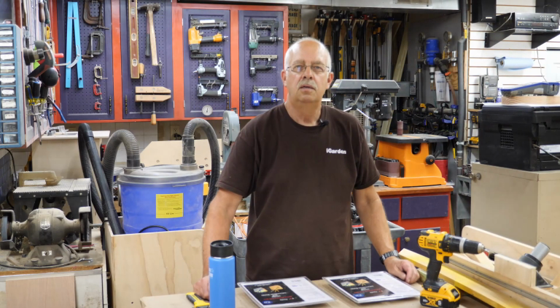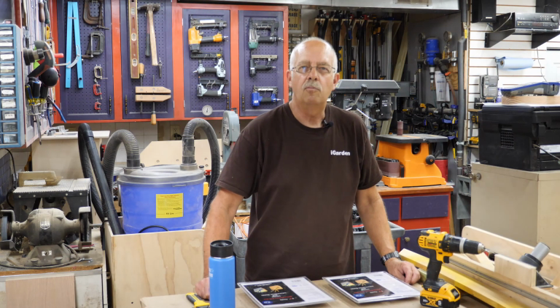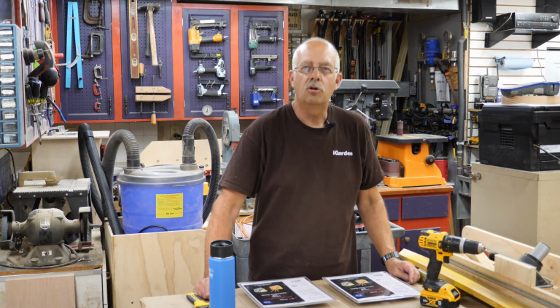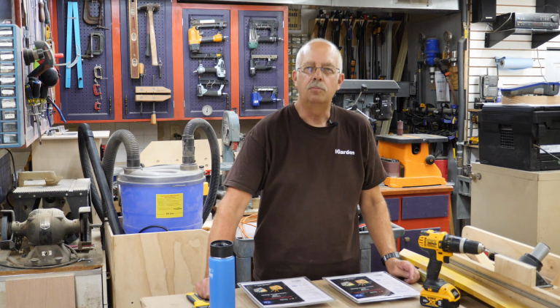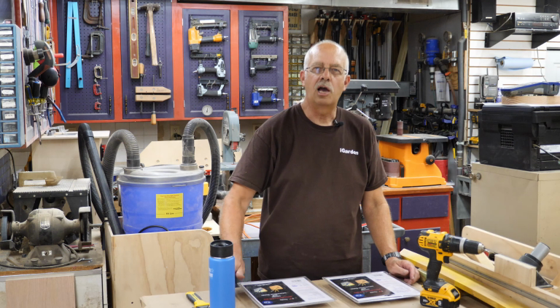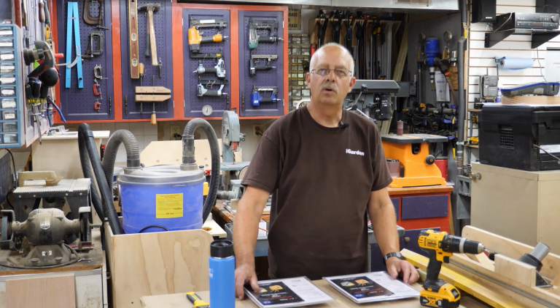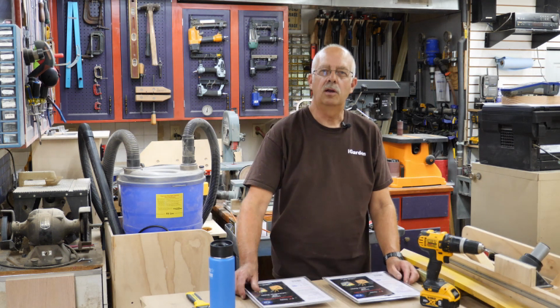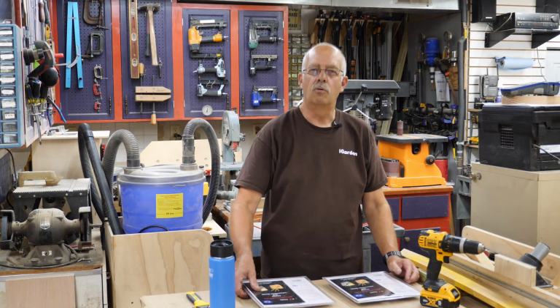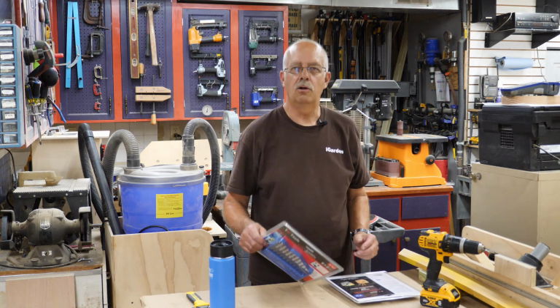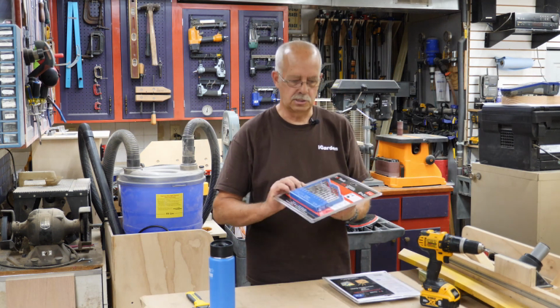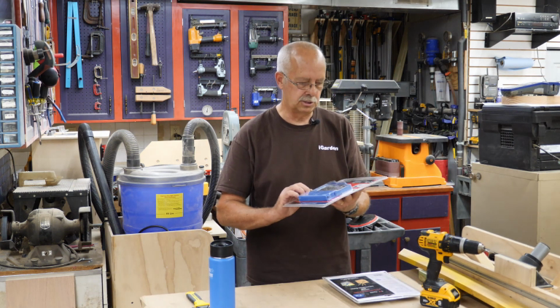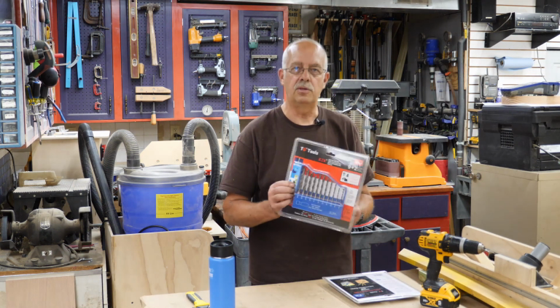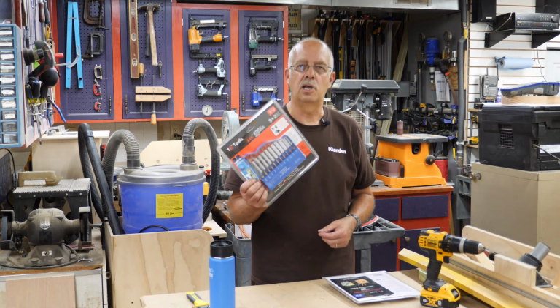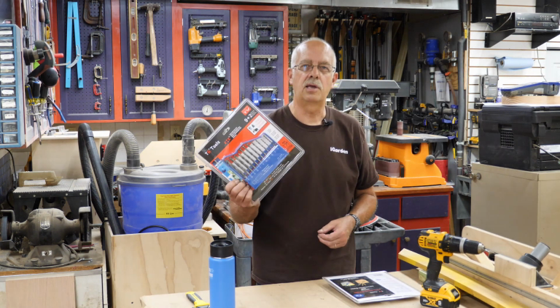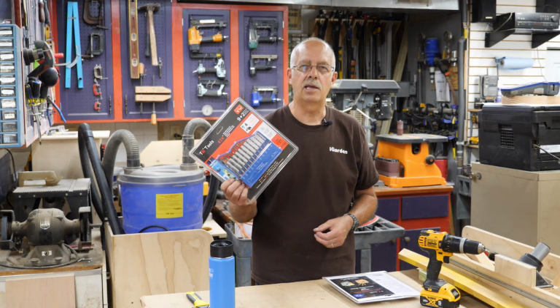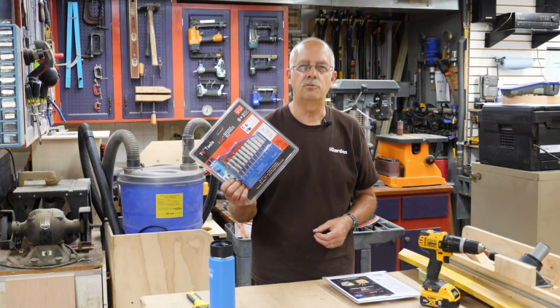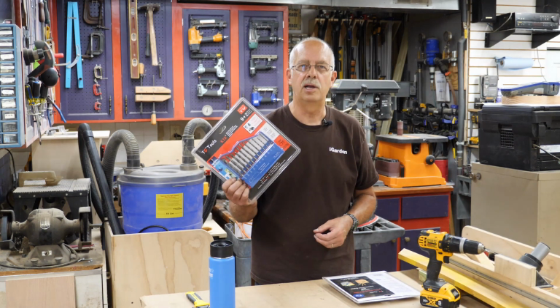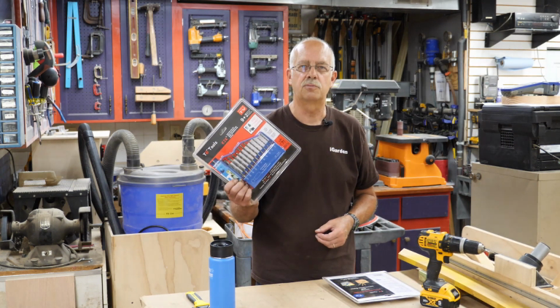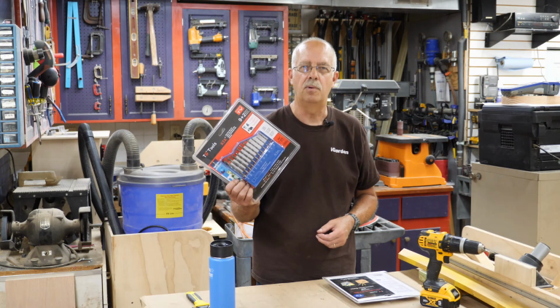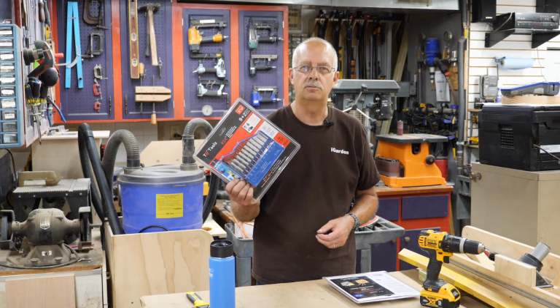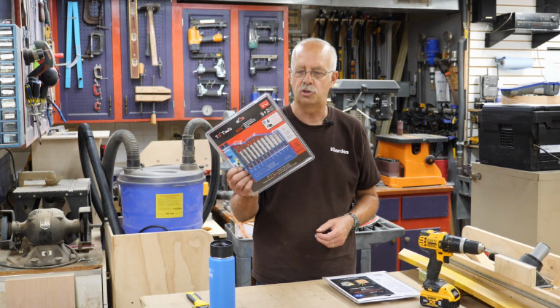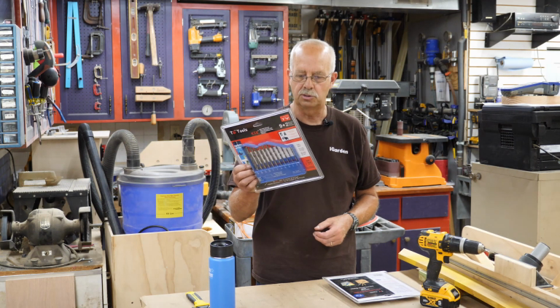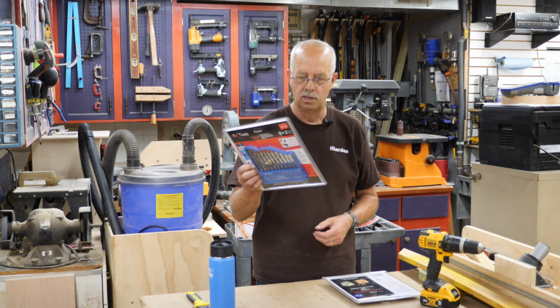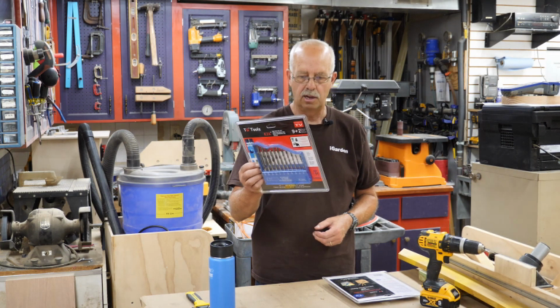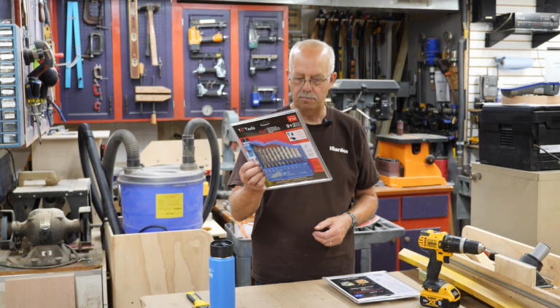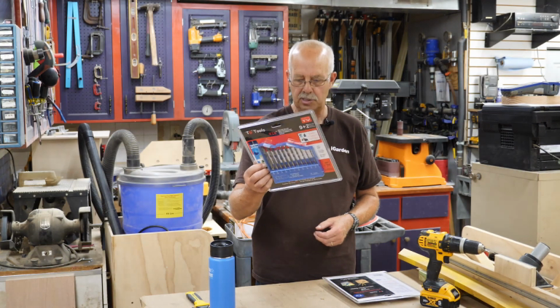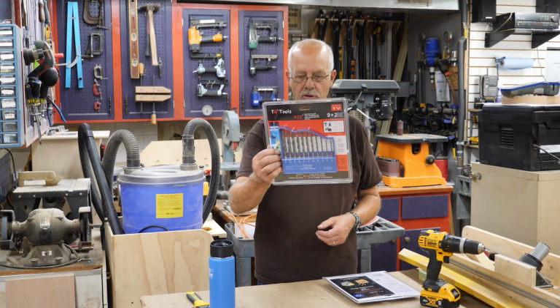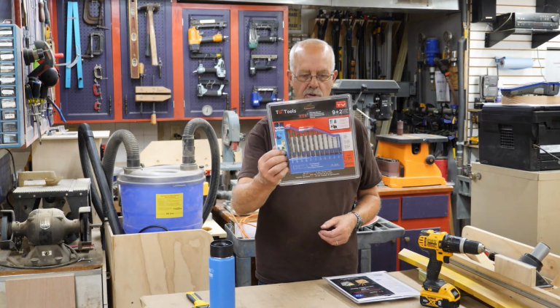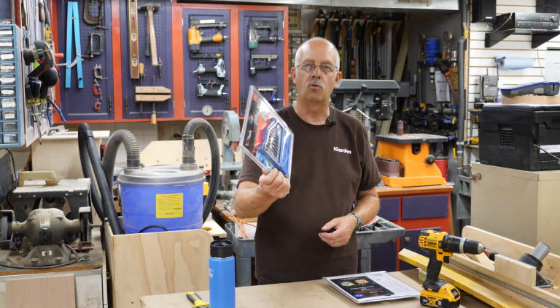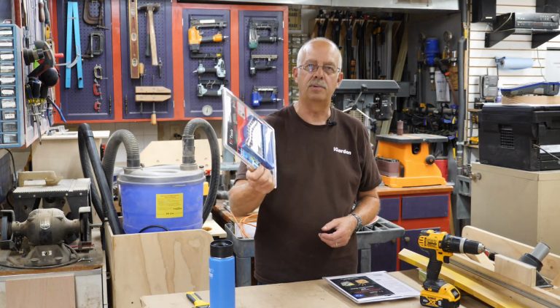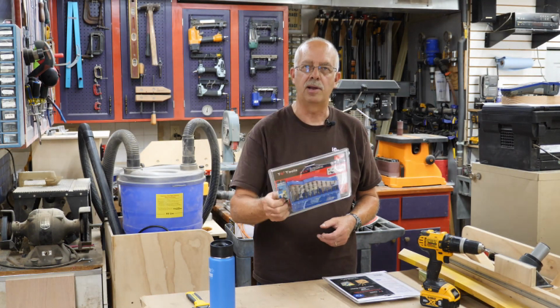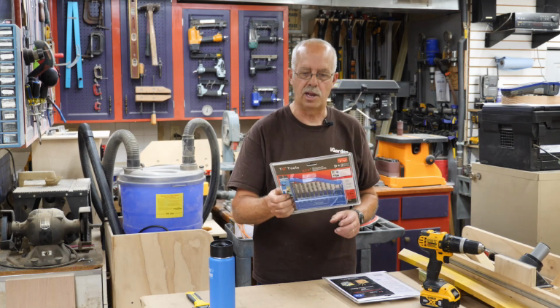Hi, I'm Roger. Welcome to the shop. What I'm going to go over here is some more of these KIK drill bits from TG Tools. They're based in St. Charles, Illinois. Of course, the bits are made in China.